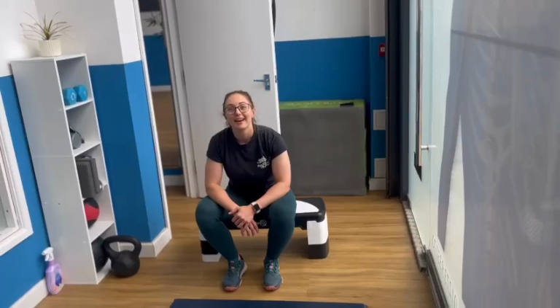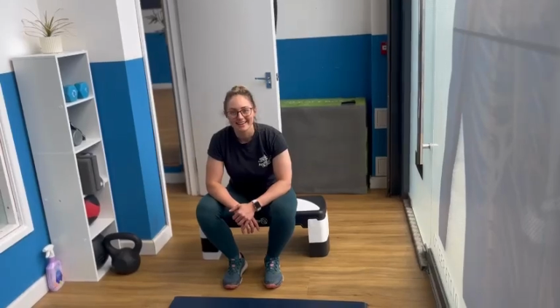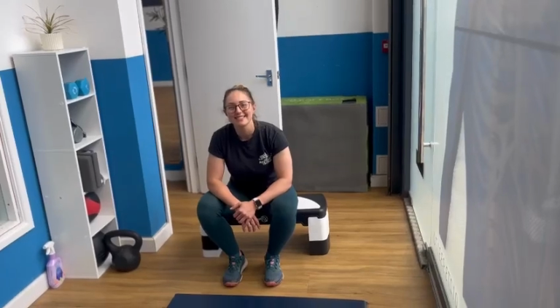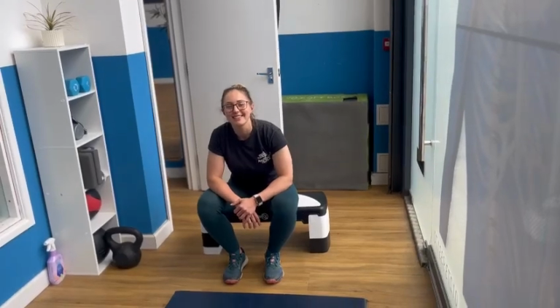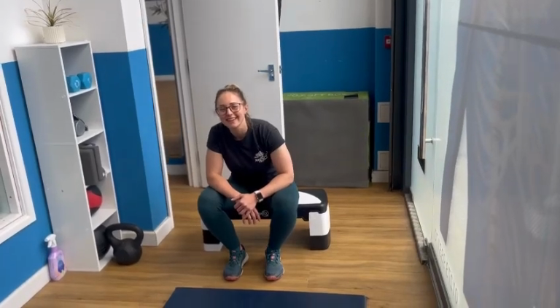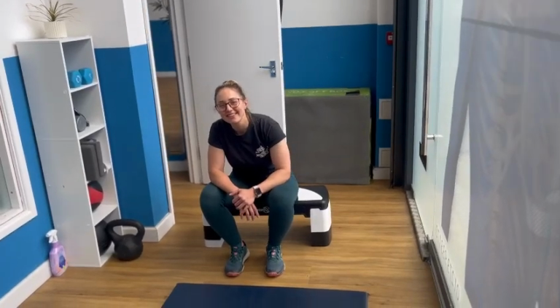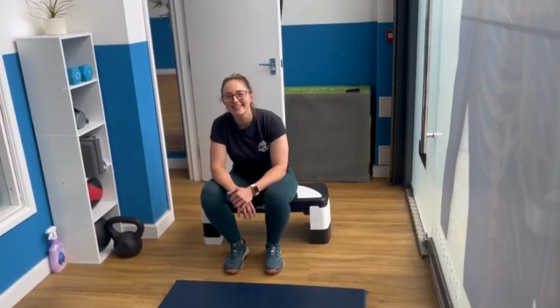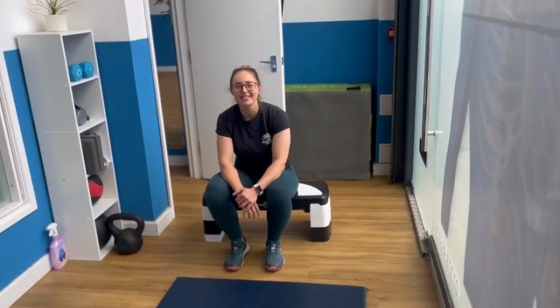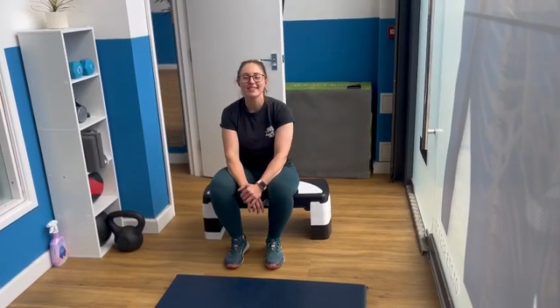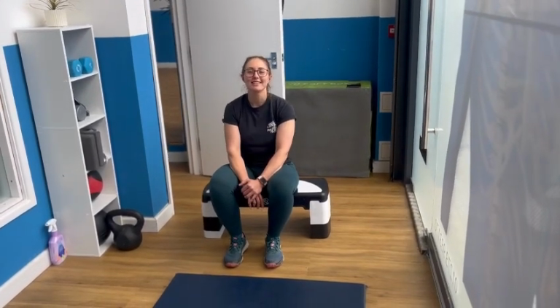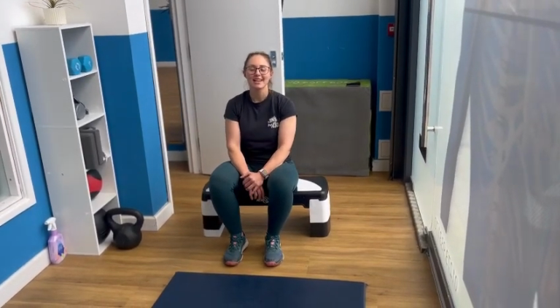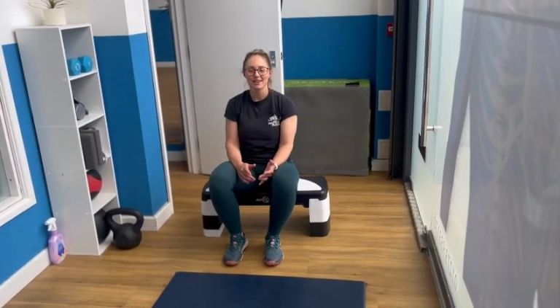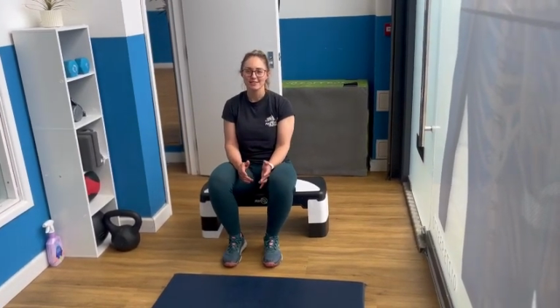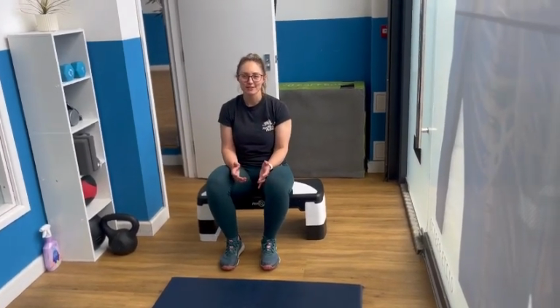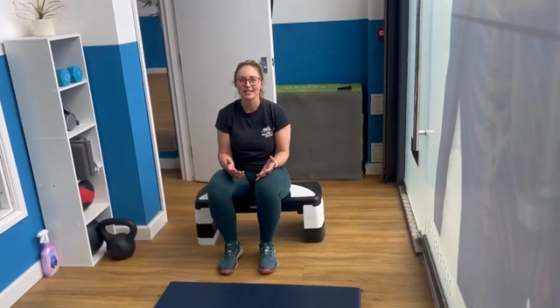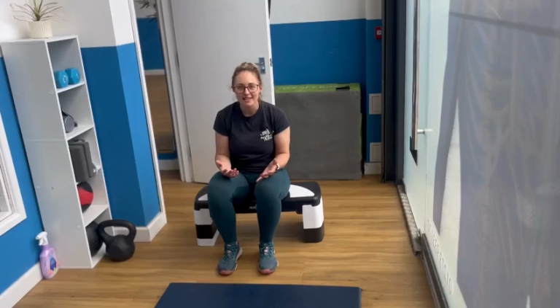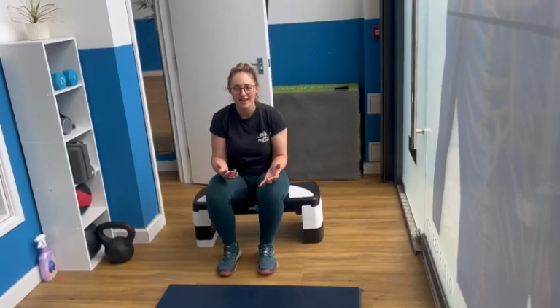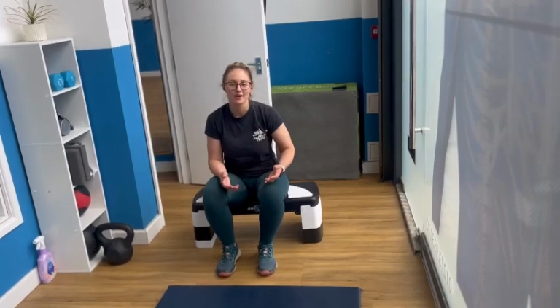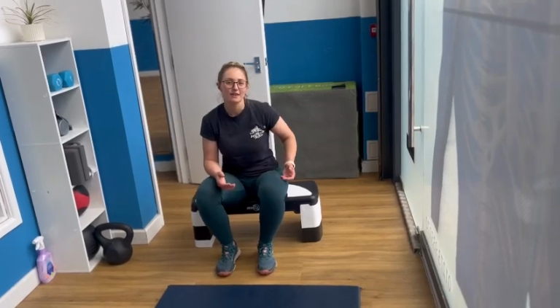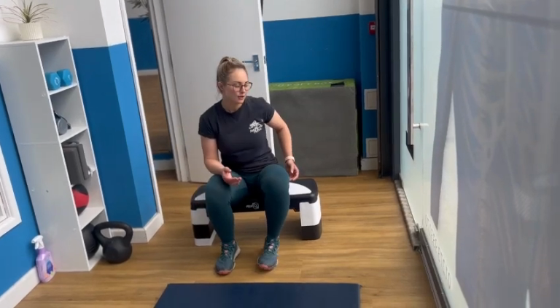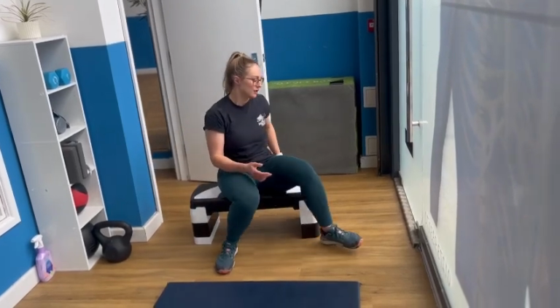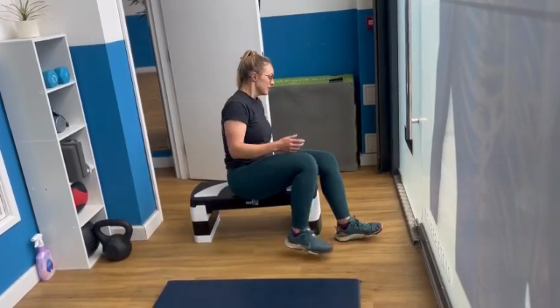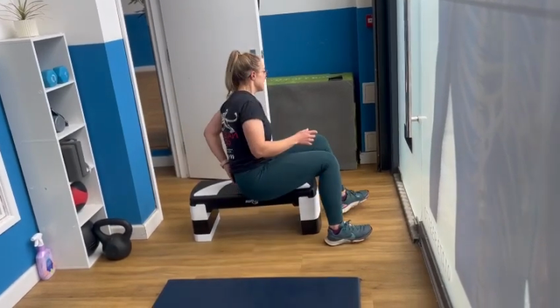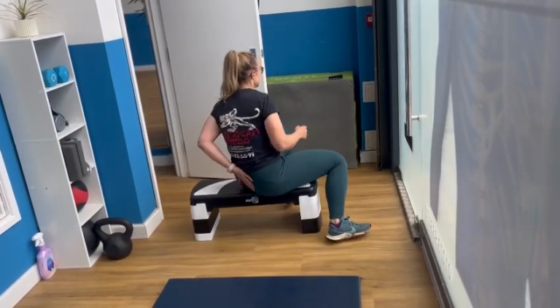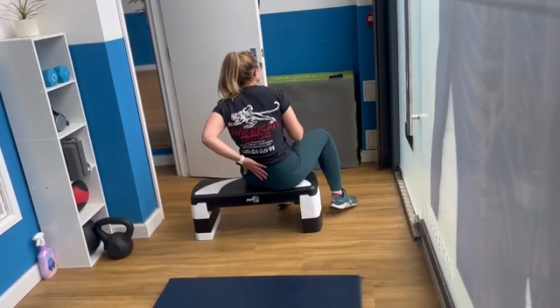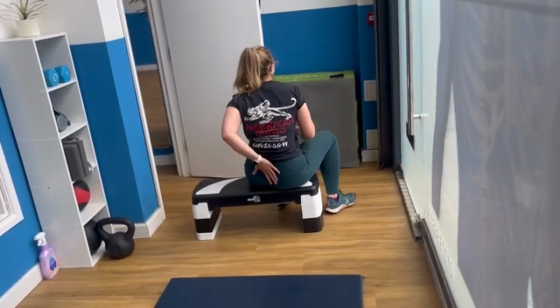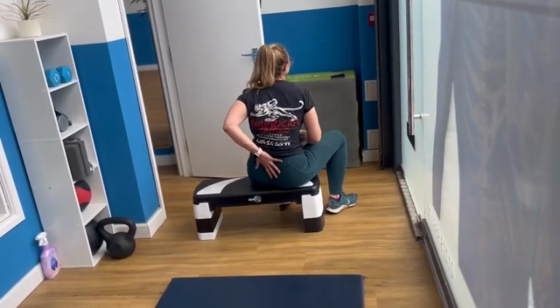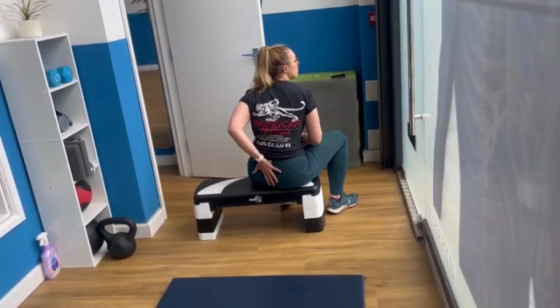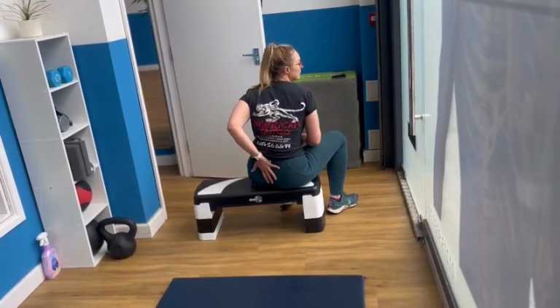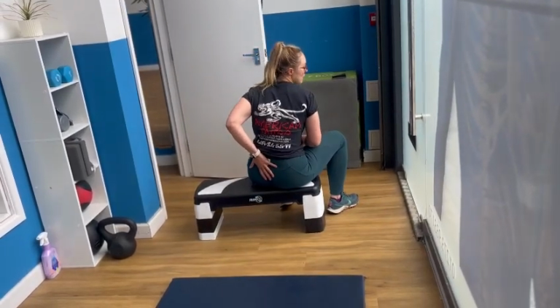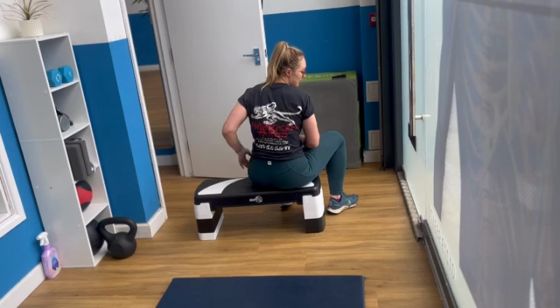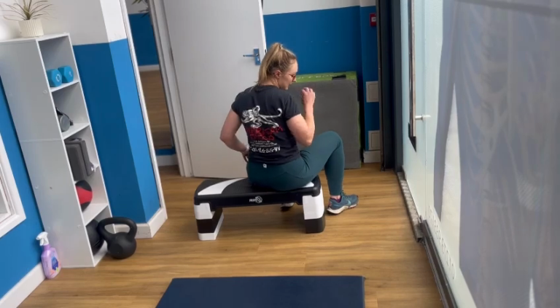Hey guys, it's Leila from OurCore. In this video, we're going to be looking at a stretch that's going to relieve the area around your sacrum and your coccyx, around the bottom of your lower back, basically.